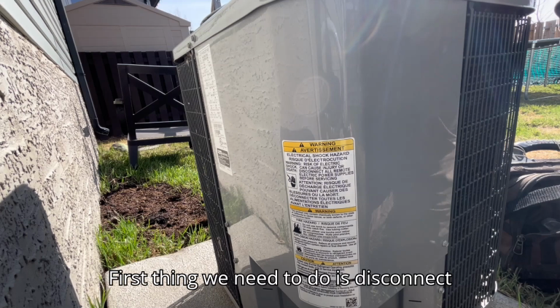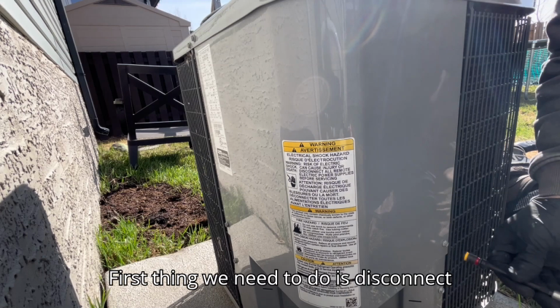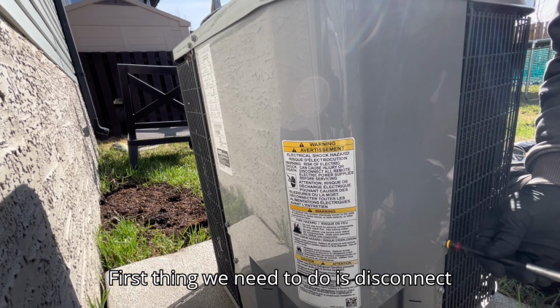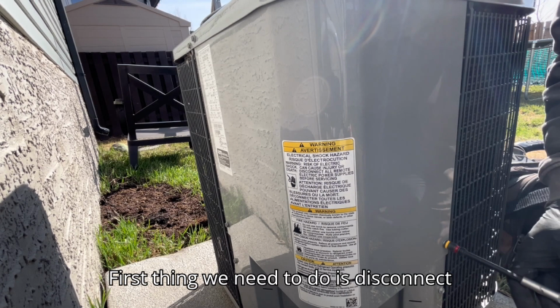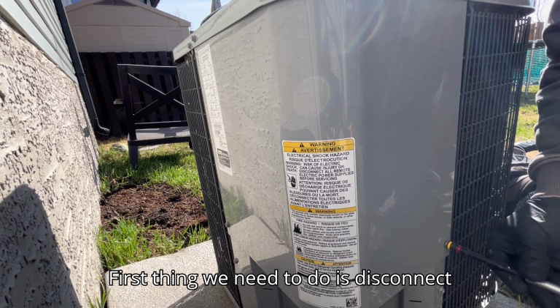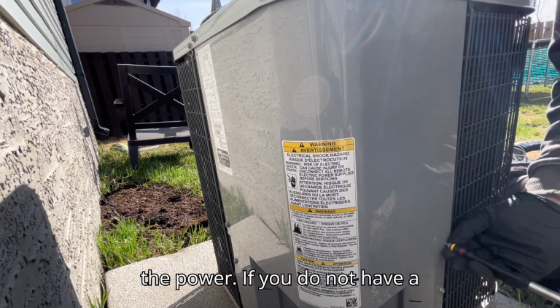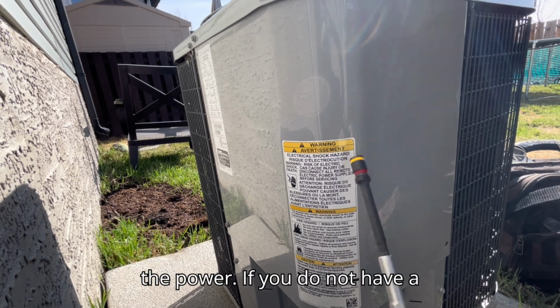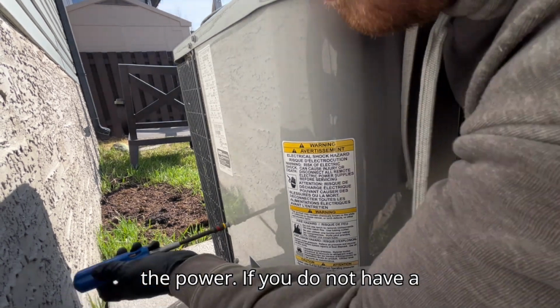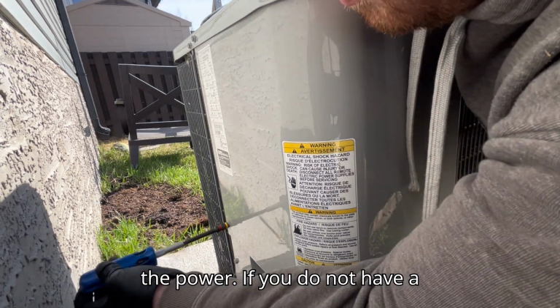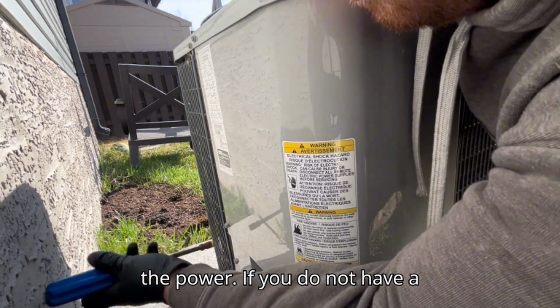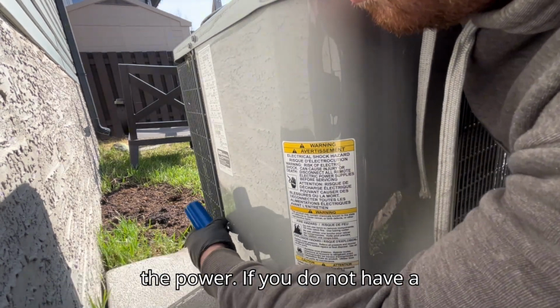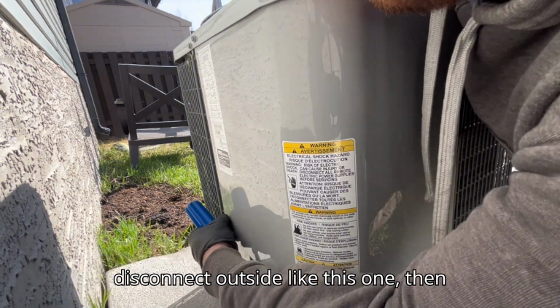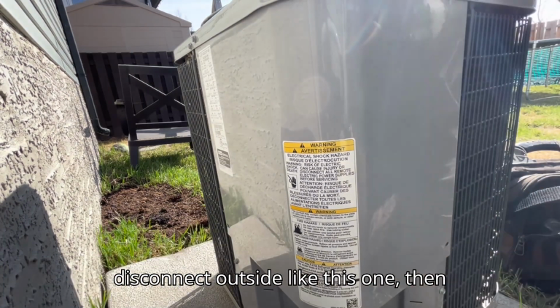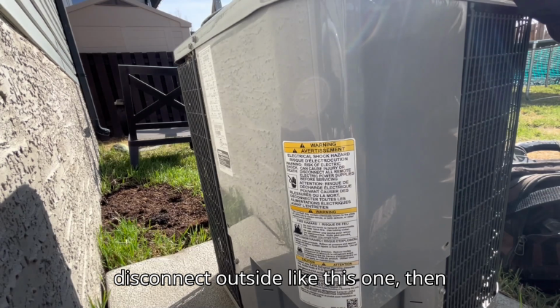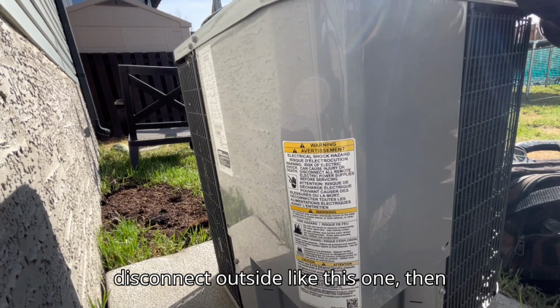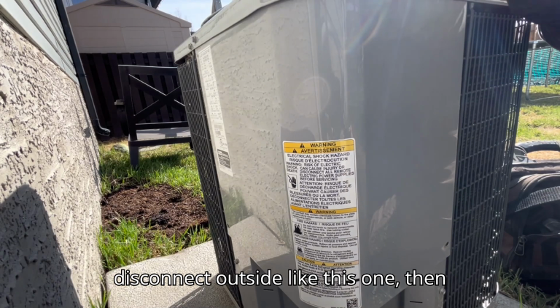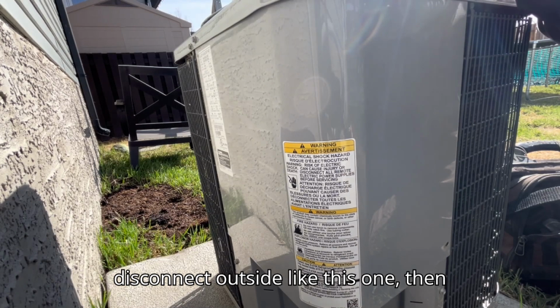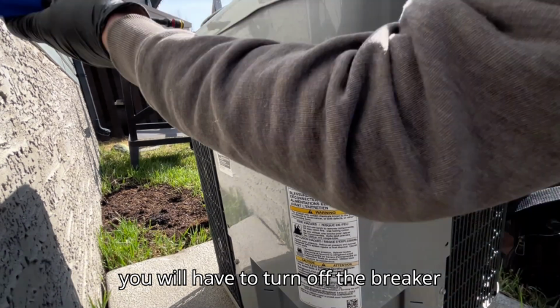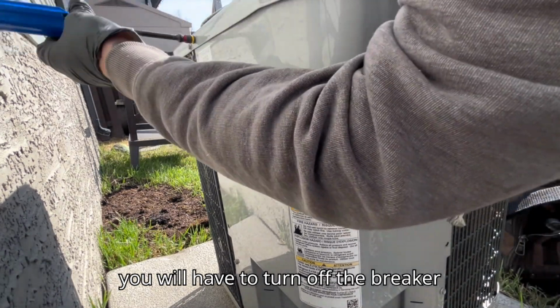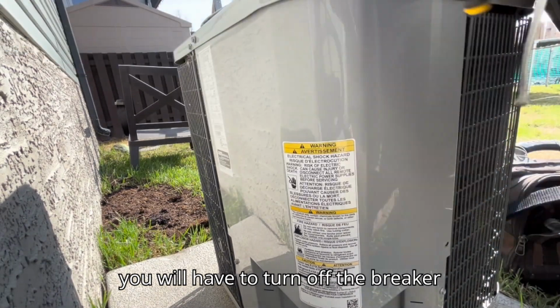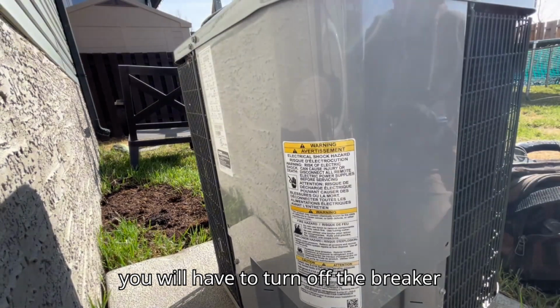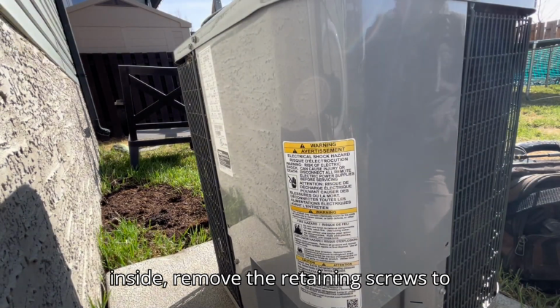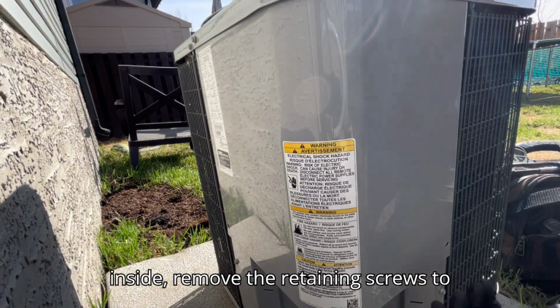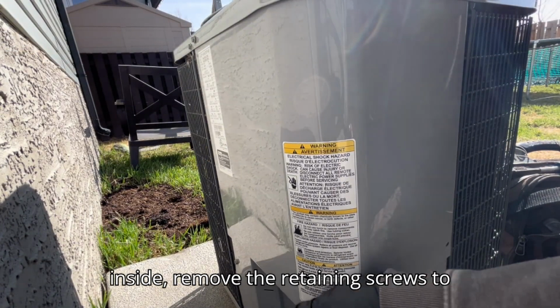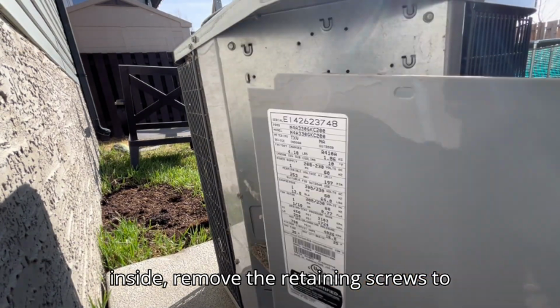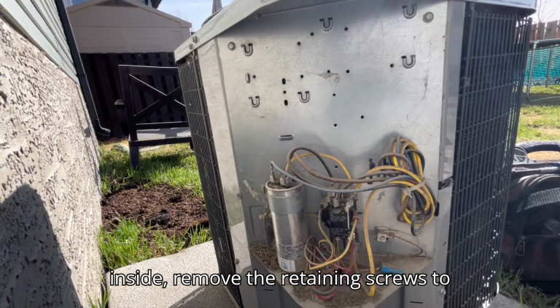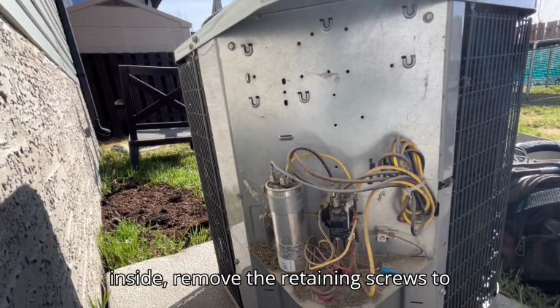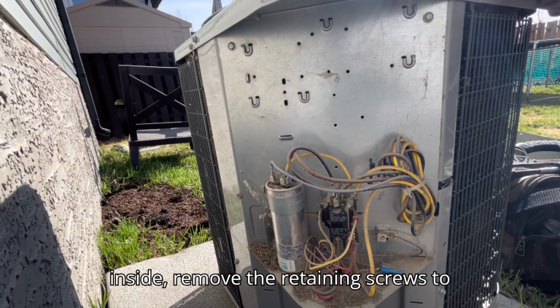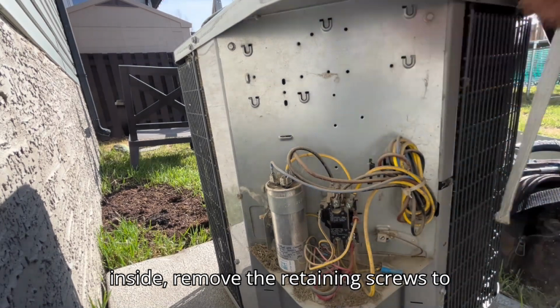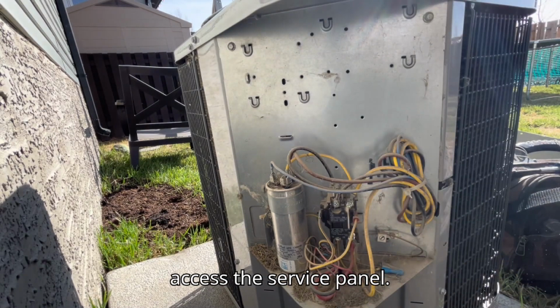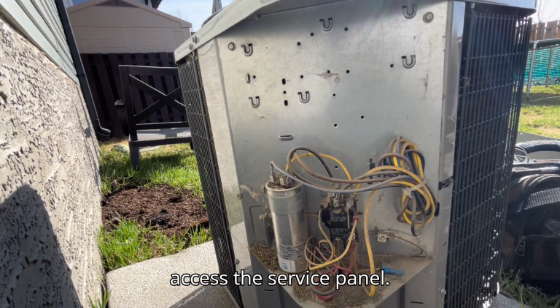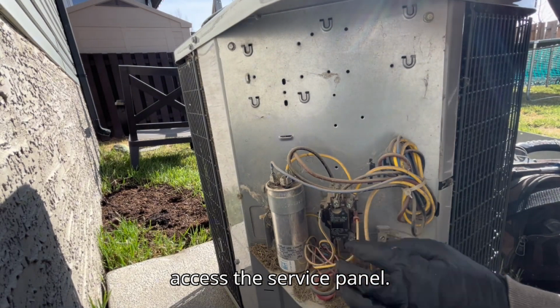First thing we need to do is disconnect the power. If you do not have a disconnect outside like this one, then you will have to turn off the breaker inside. Remove the retaining screws to access the service panel.